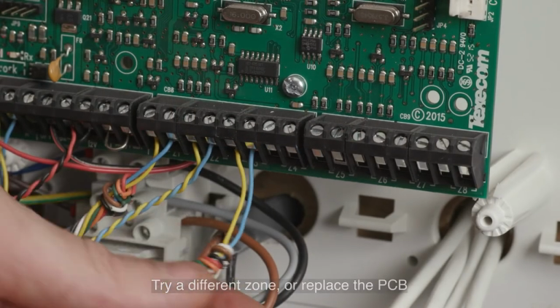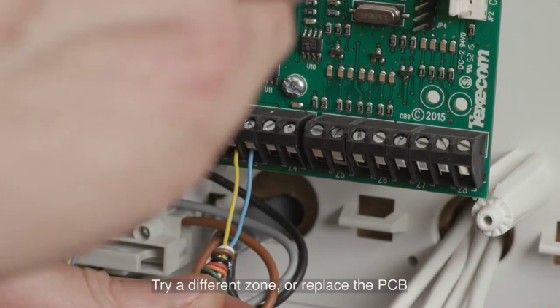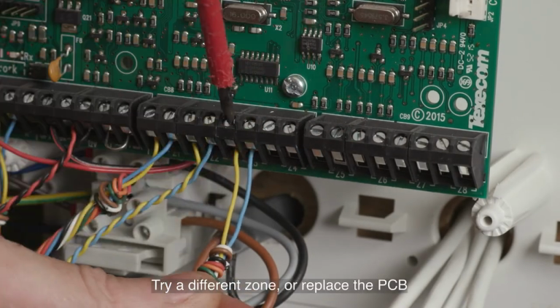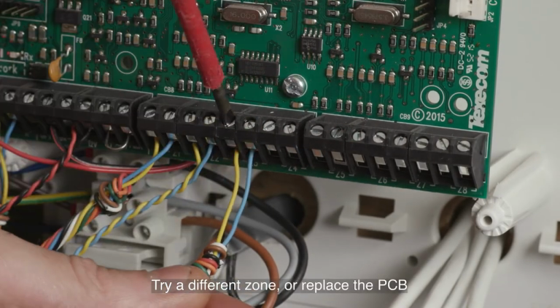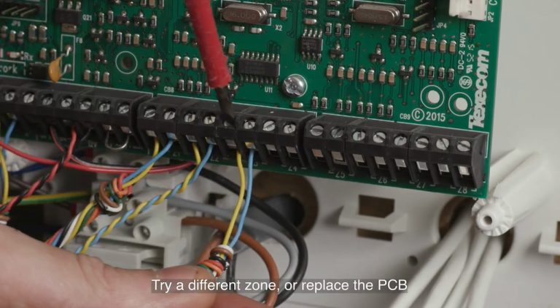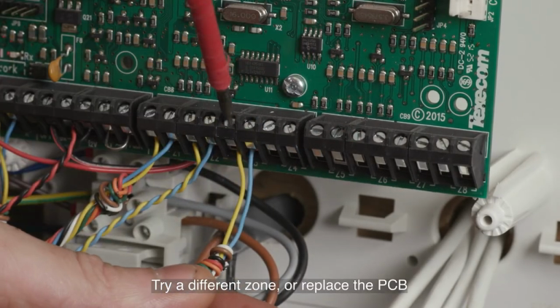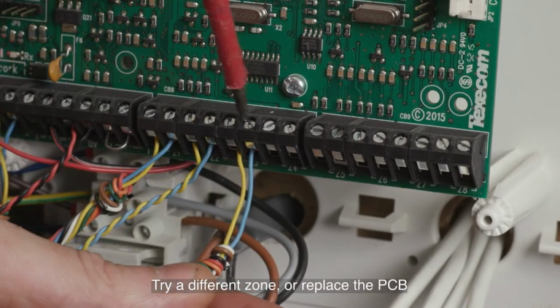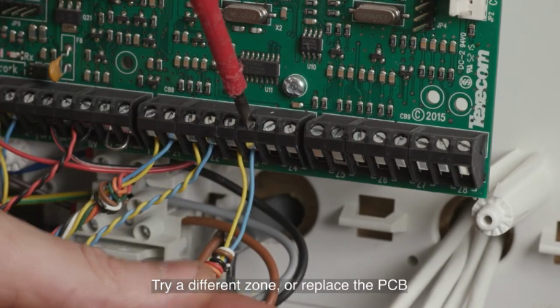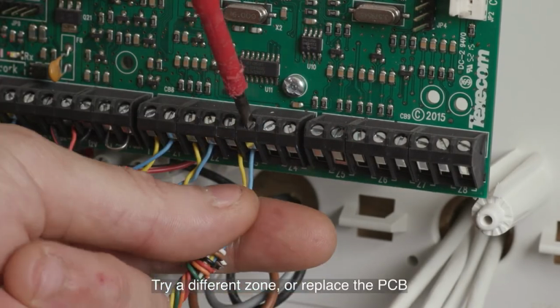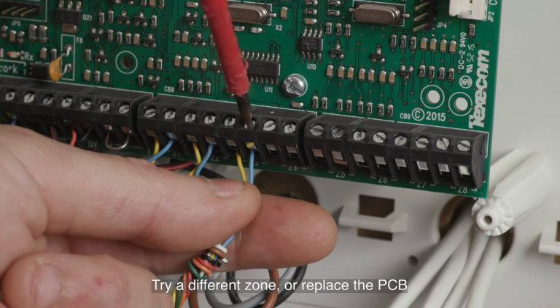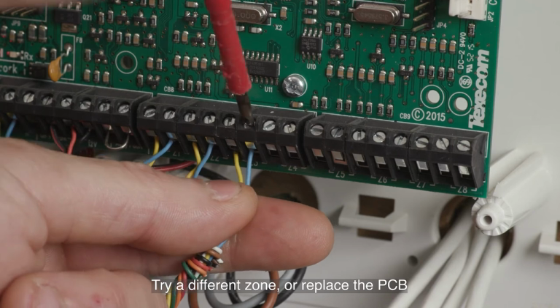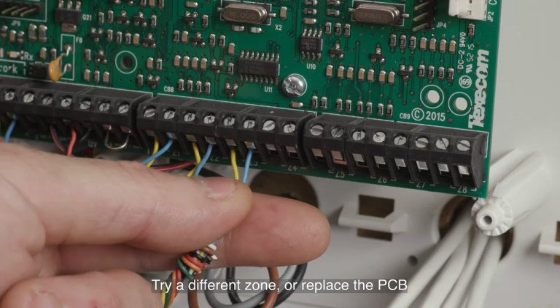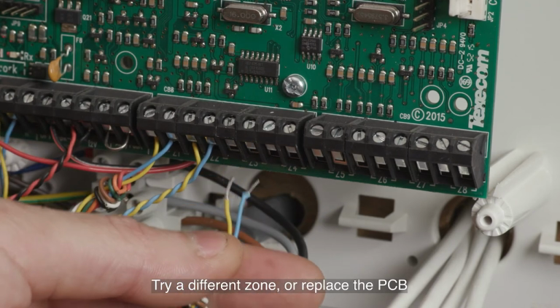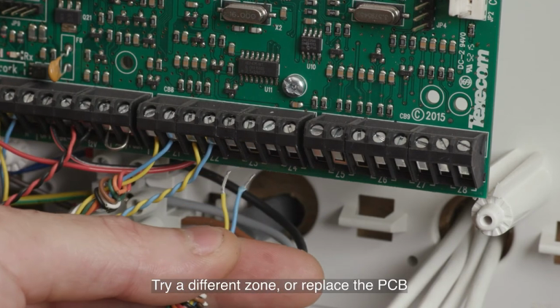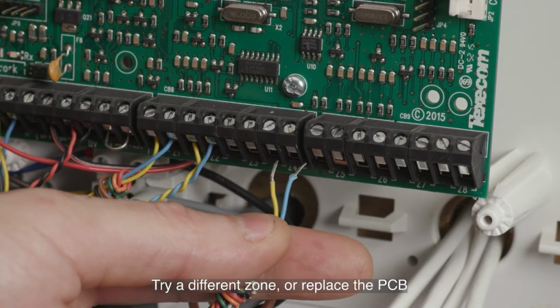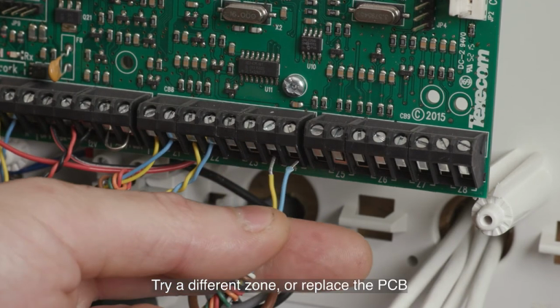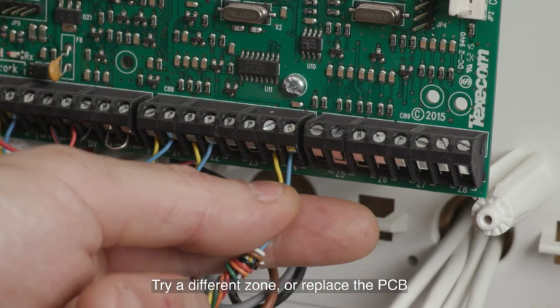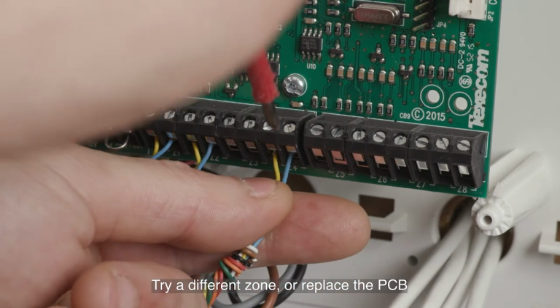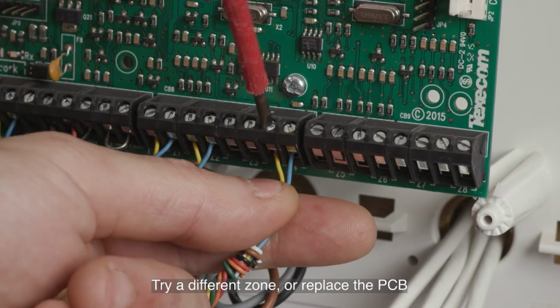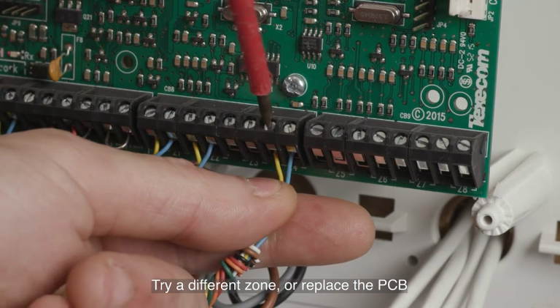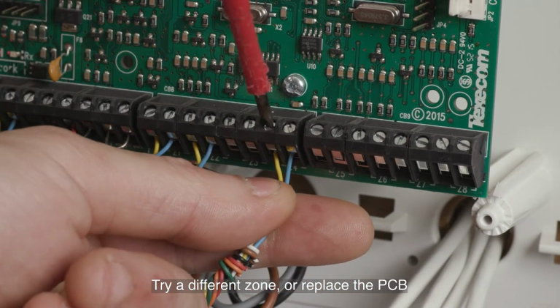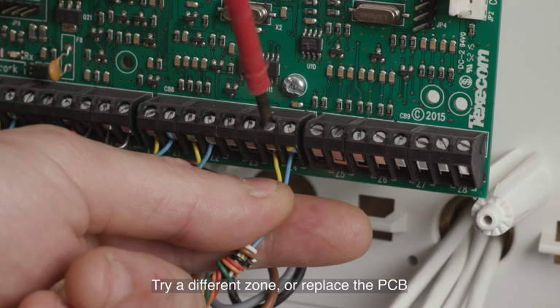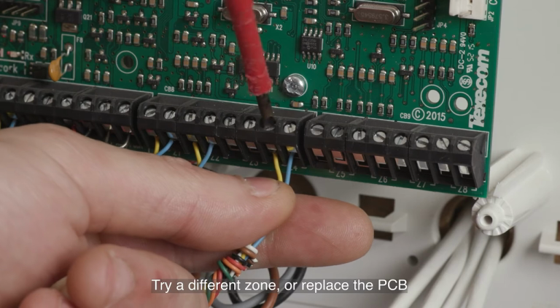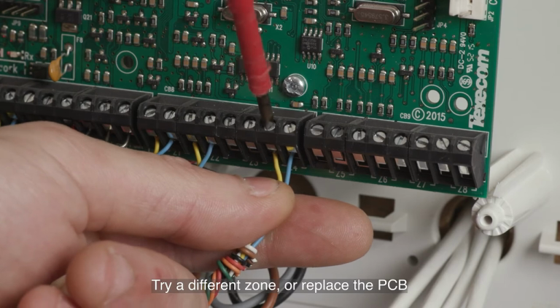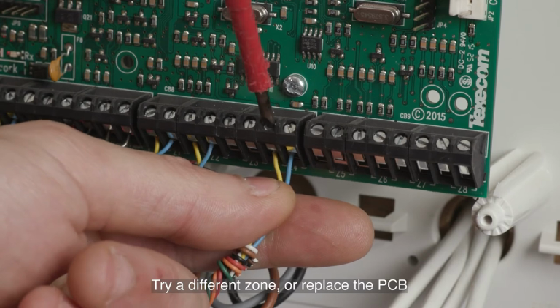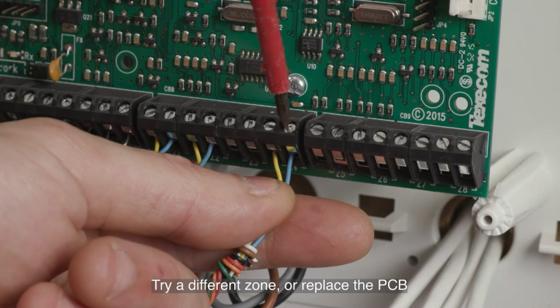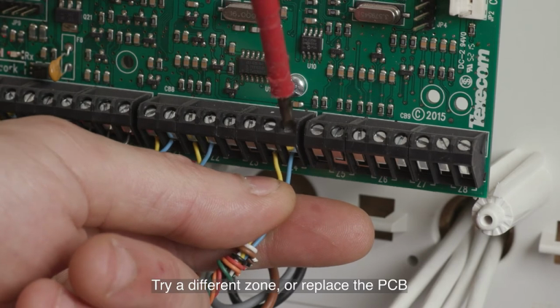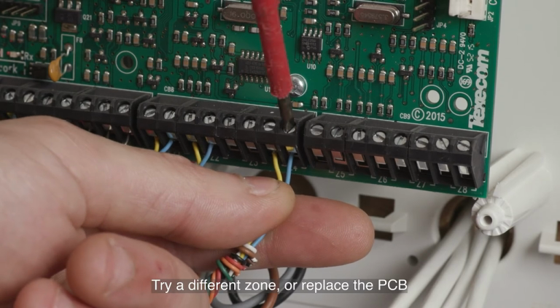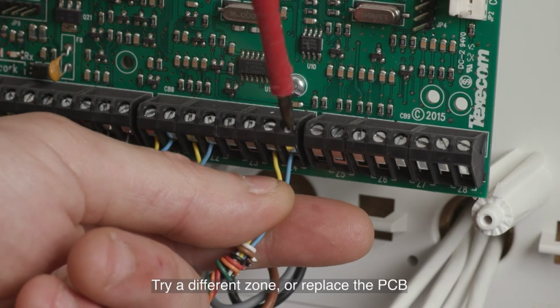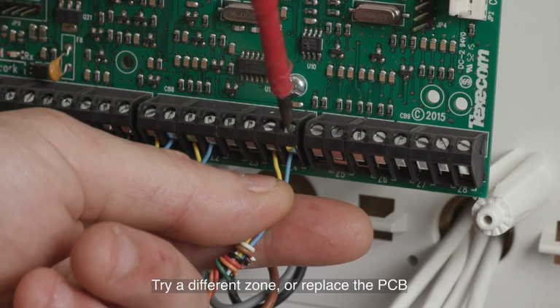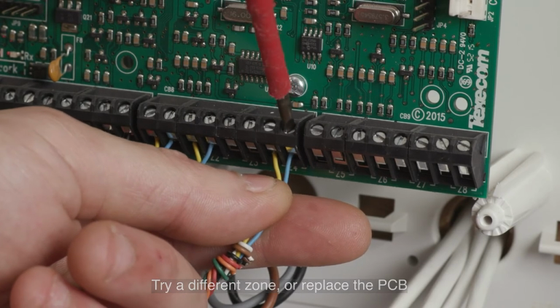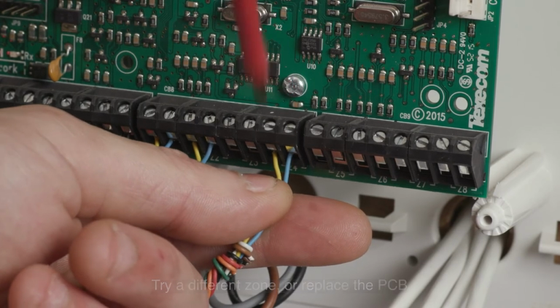Faulty zone on control panel or expander. To fix a faulty zone, you will need to either try a different zone or replace the PCB, i.e. the main circuit board in your panel, or replace the expander unit.